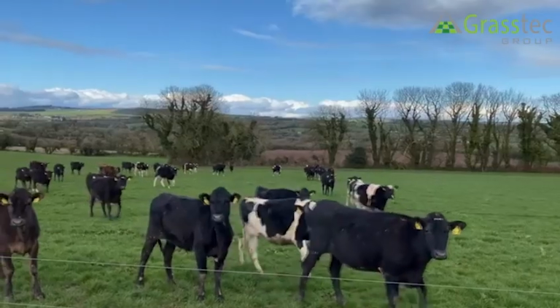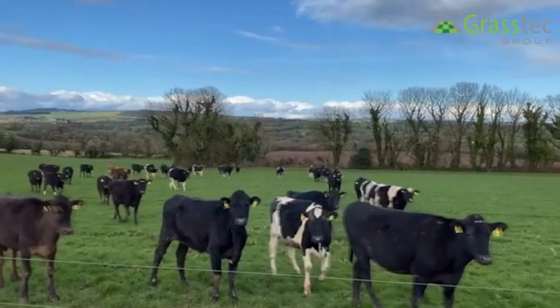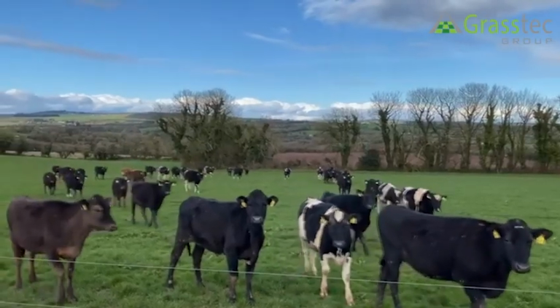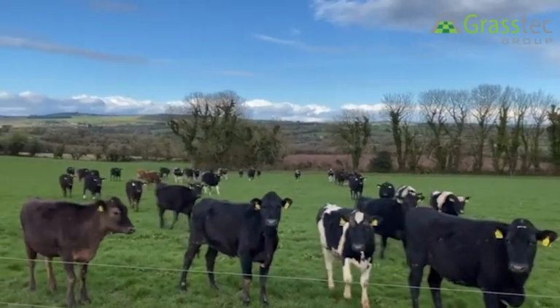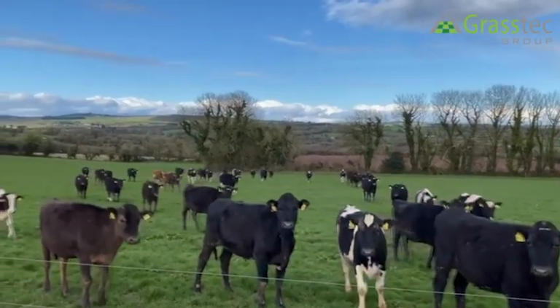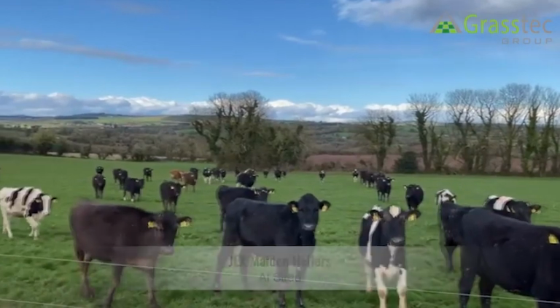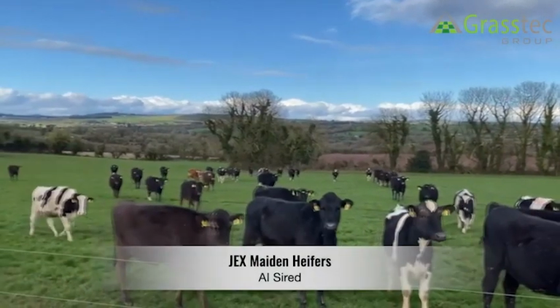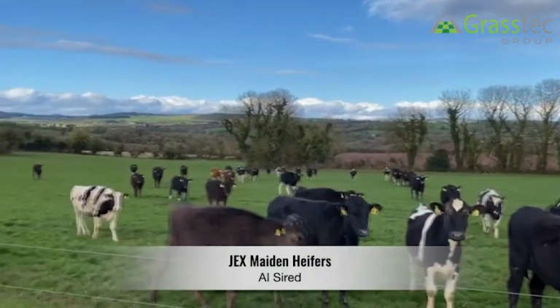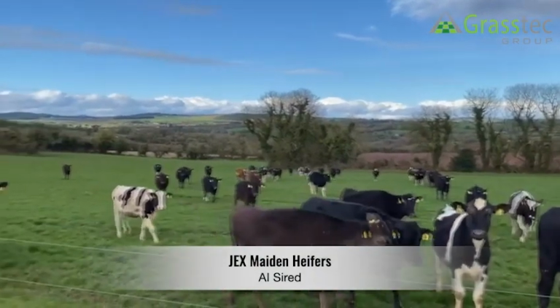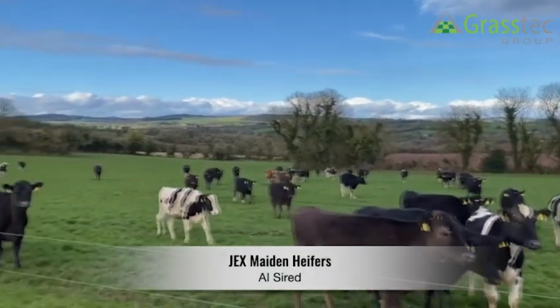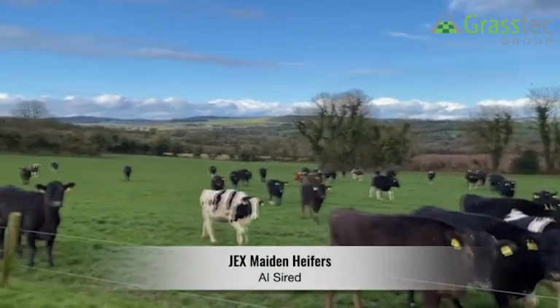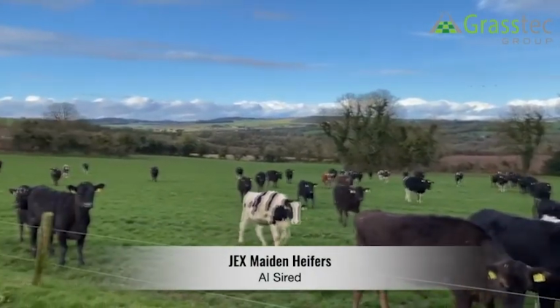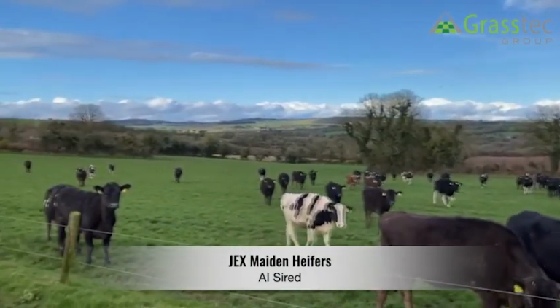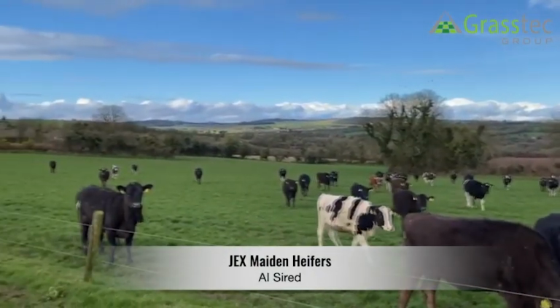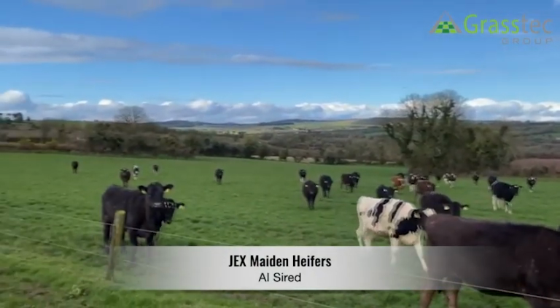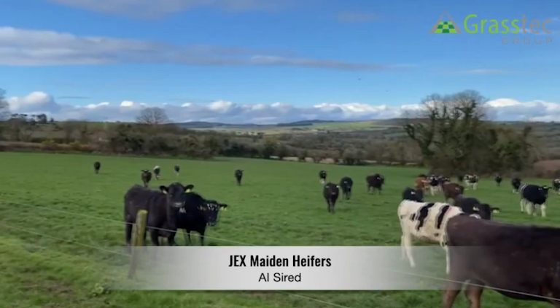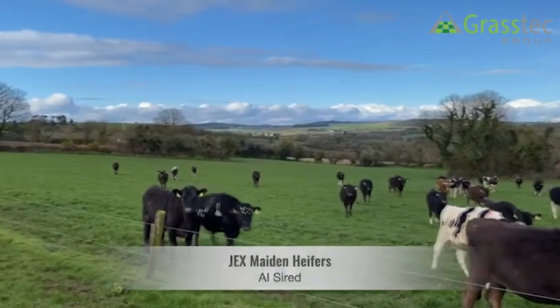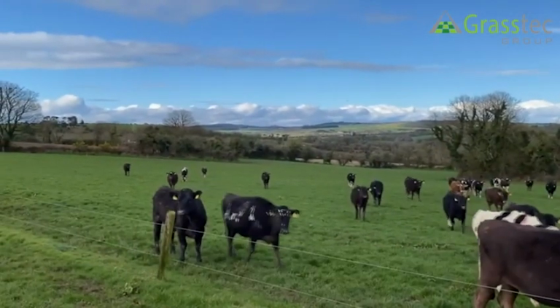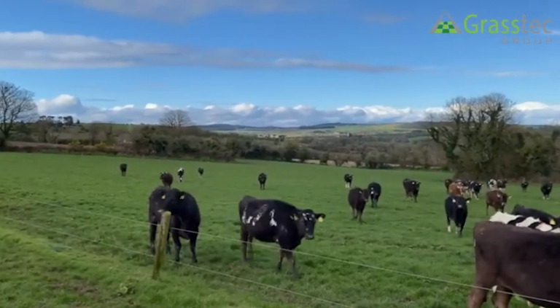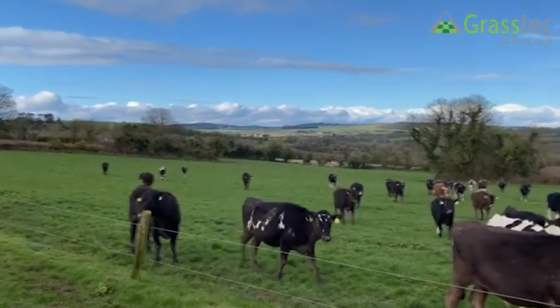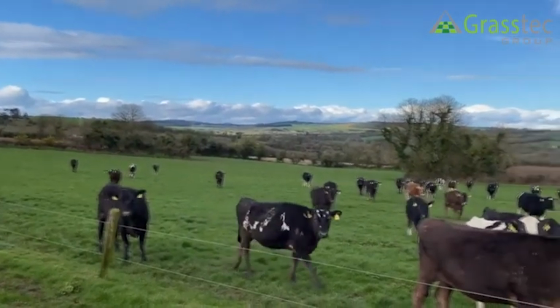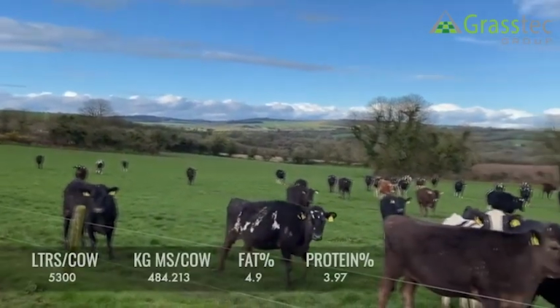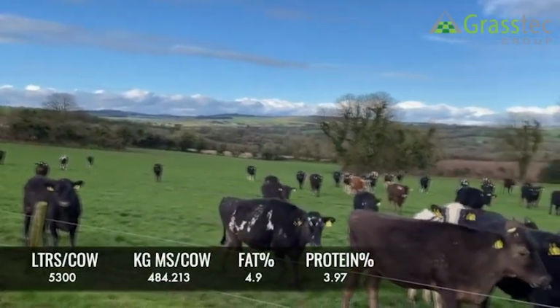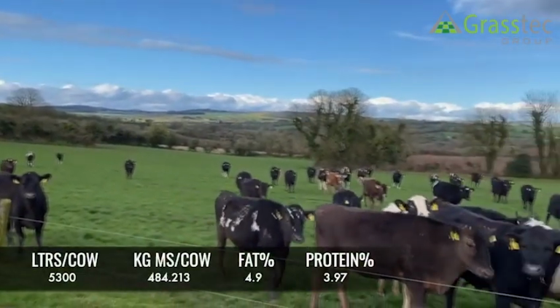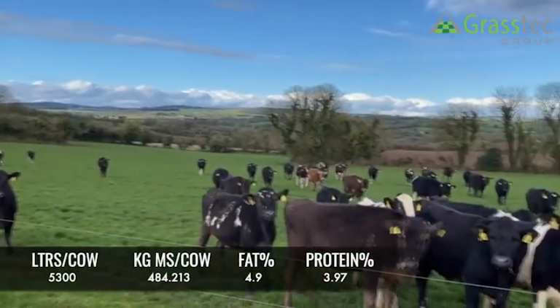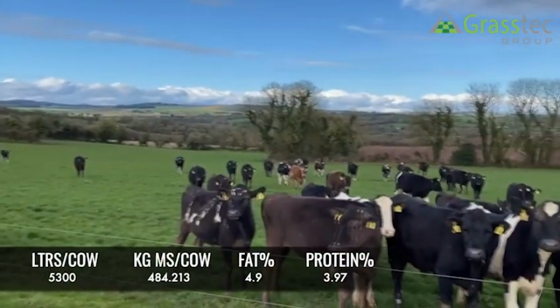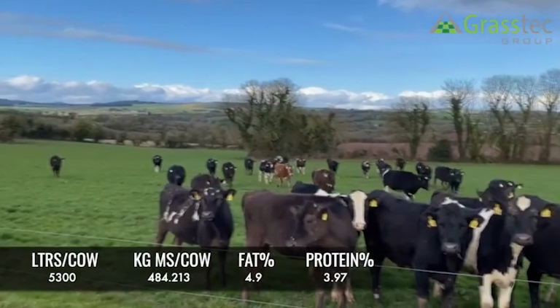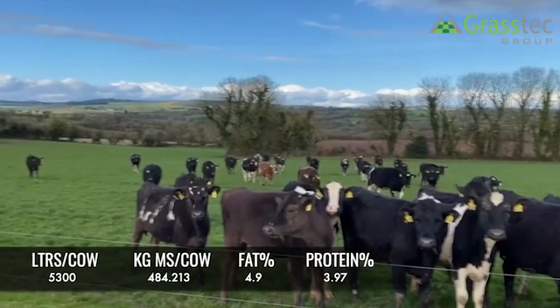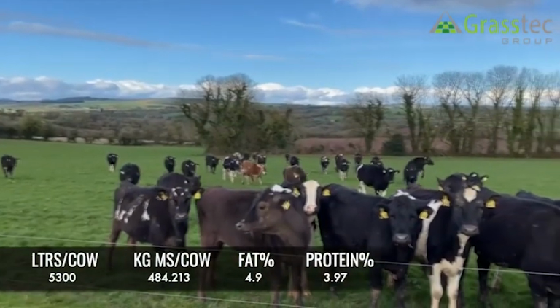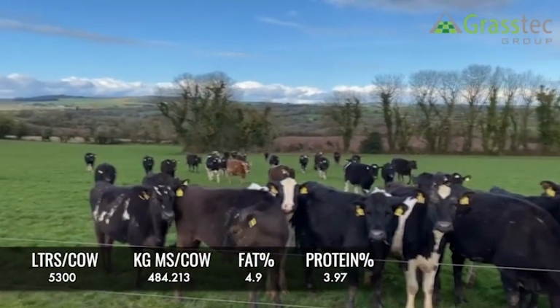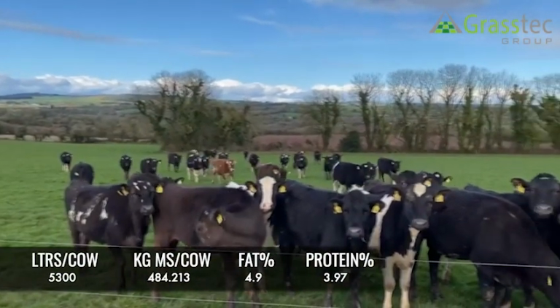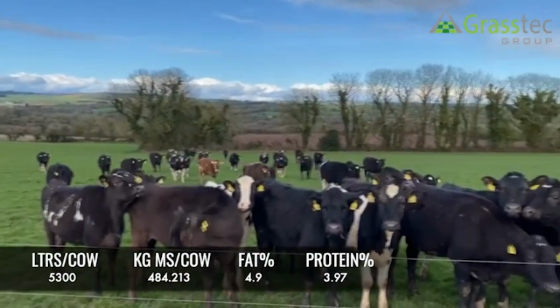The next group we have is 50 crossbred heifers, and the PTAs are showing the potential to do 9% solids between fat and protein. The heifers have a maintenance figure of 30, so mid-lactation you'll be expecting around 490–500 kilos.